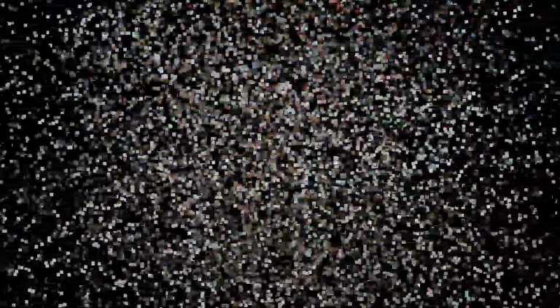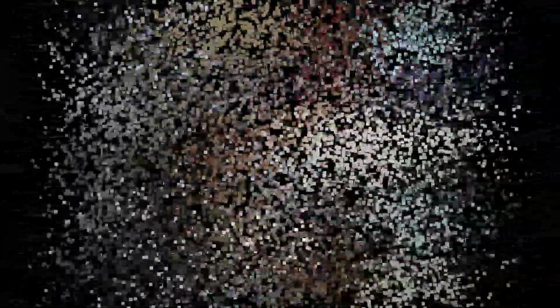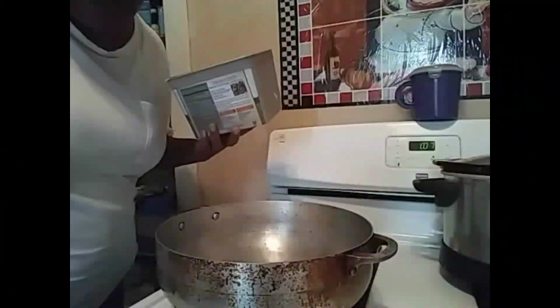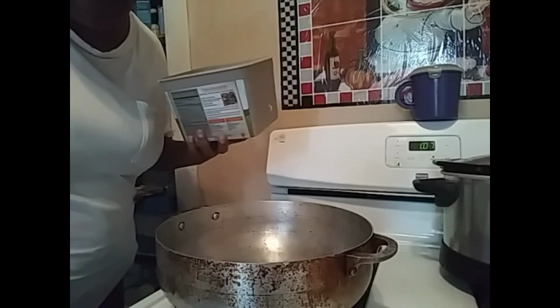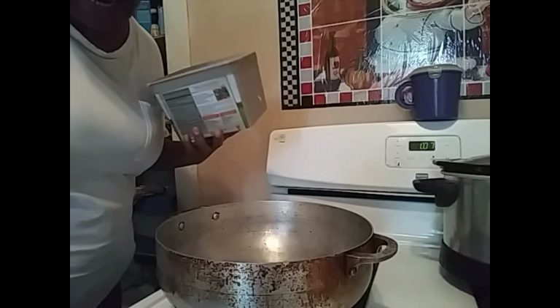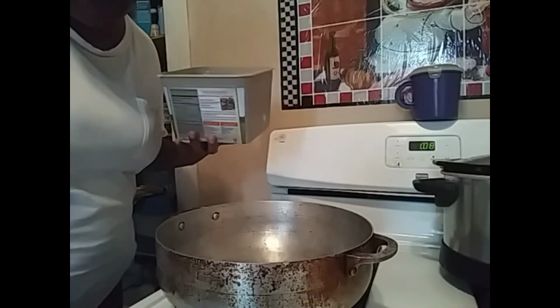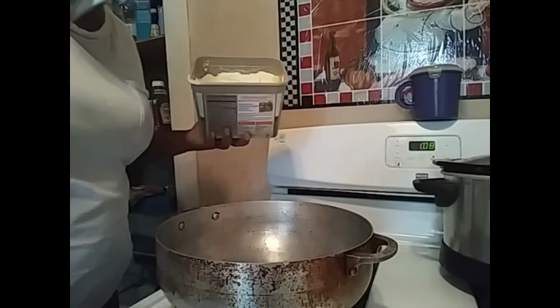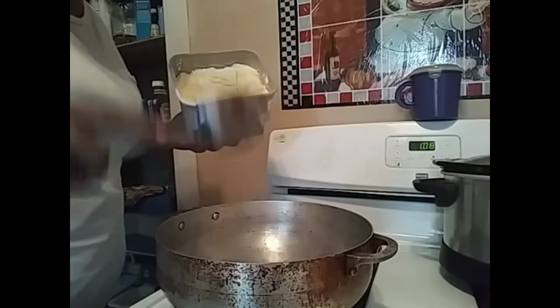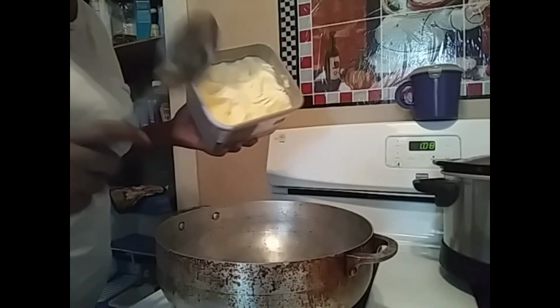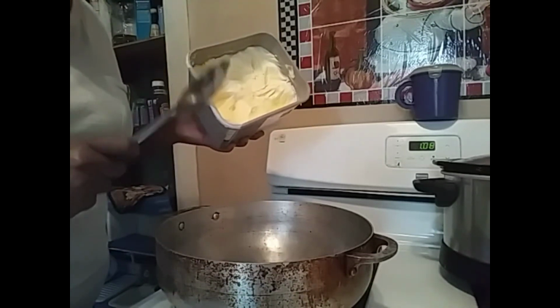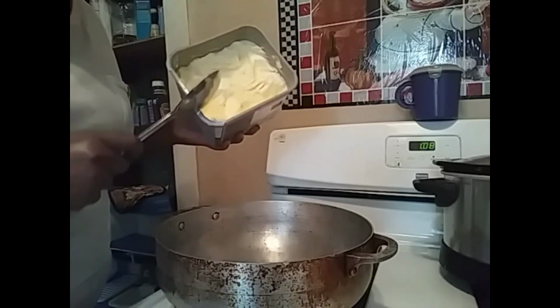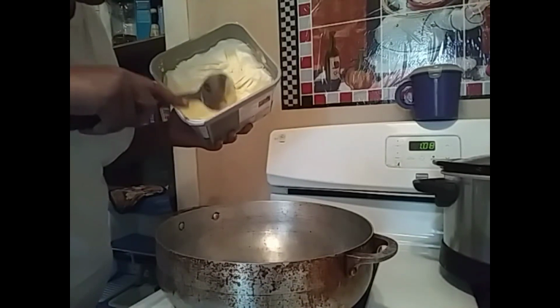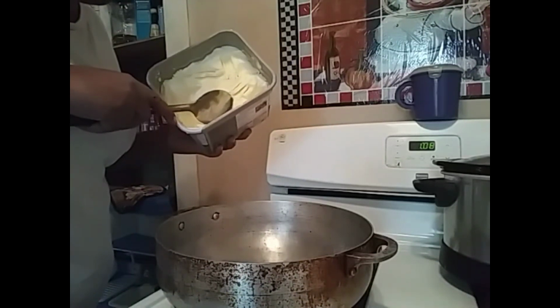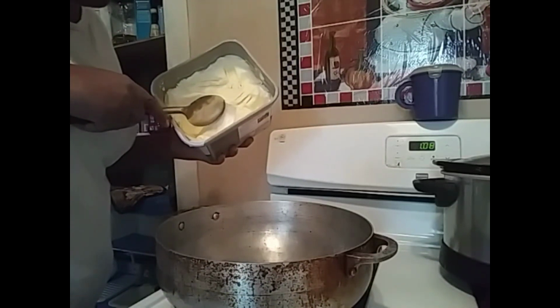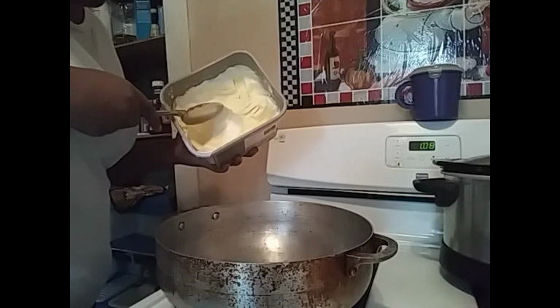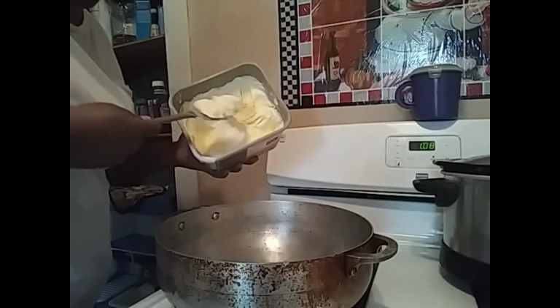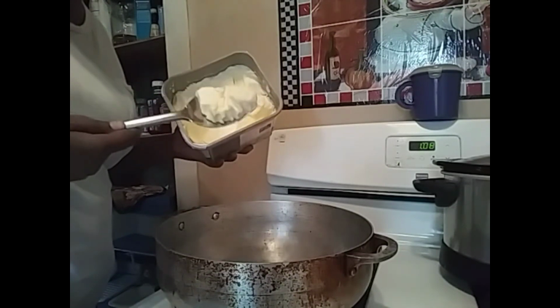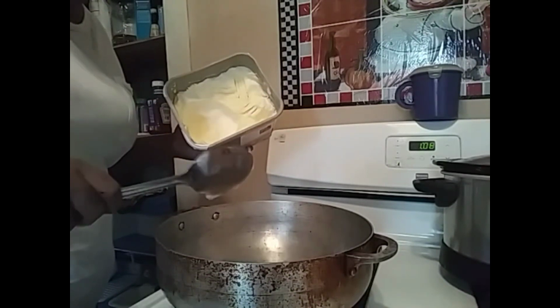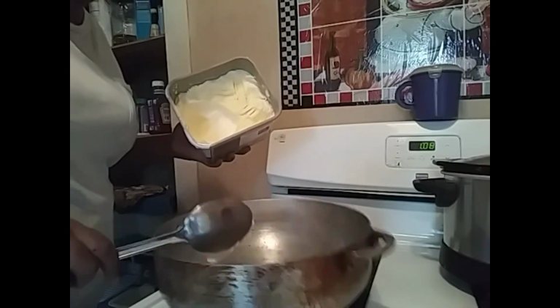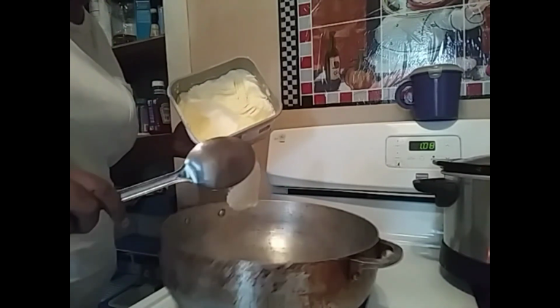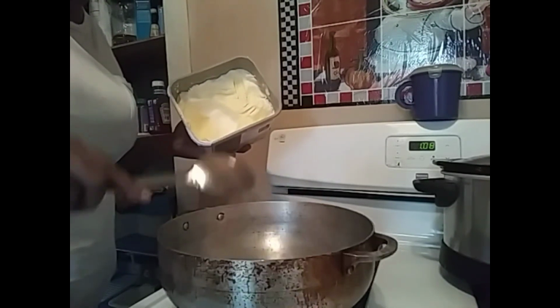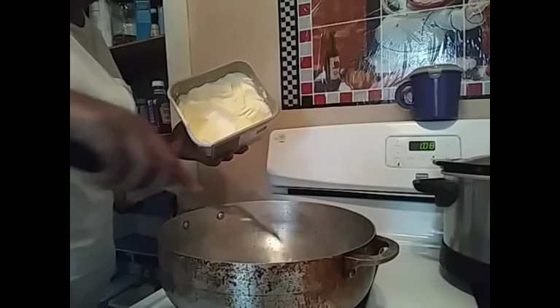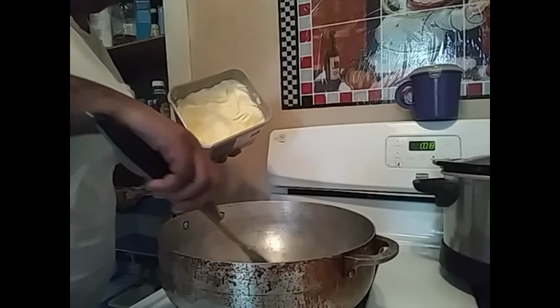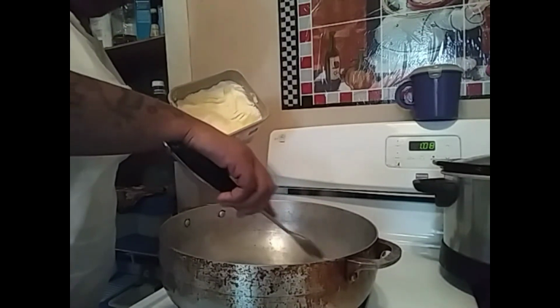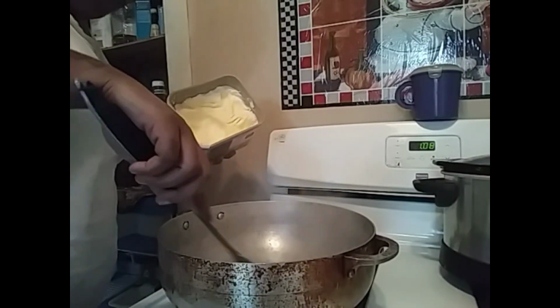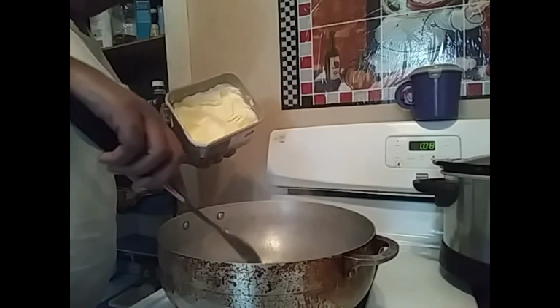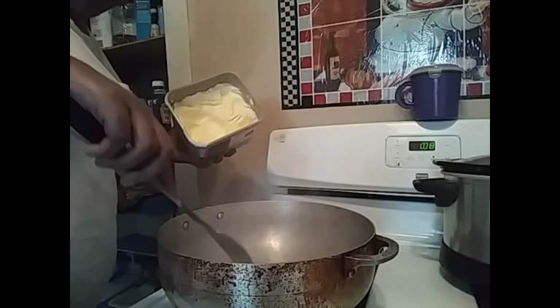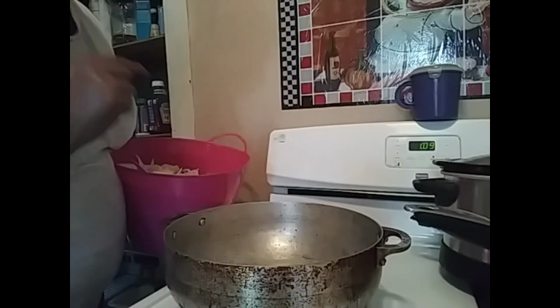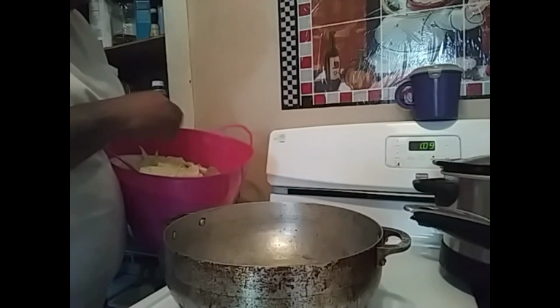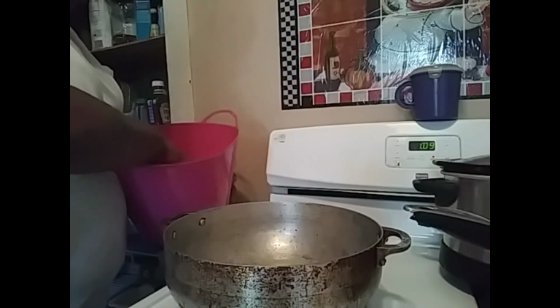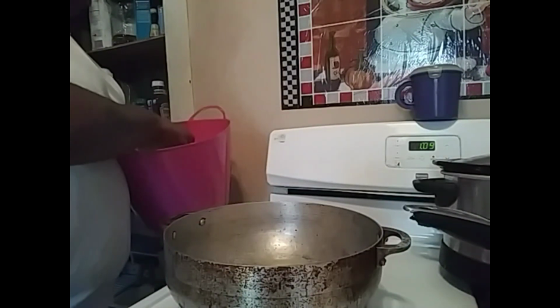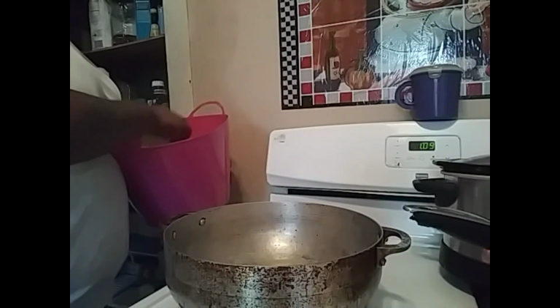Okay guys, now we're gonna be making the cabbage. I have my pot heating and I'm gonna use some butter. The butter's melted — we're gonna add the cabbage.